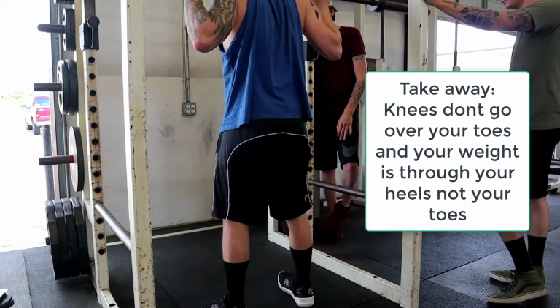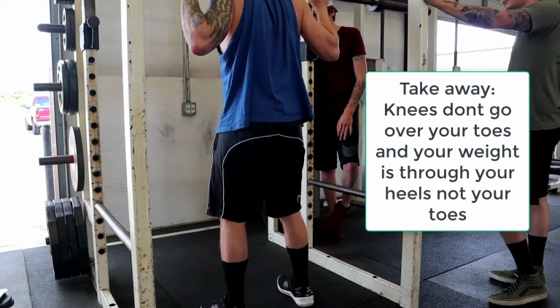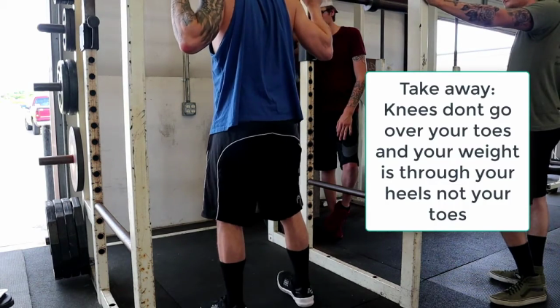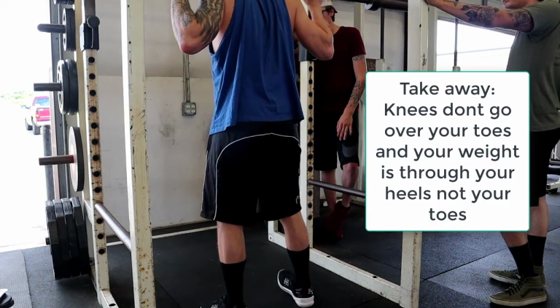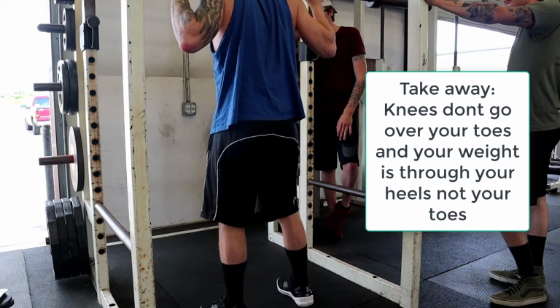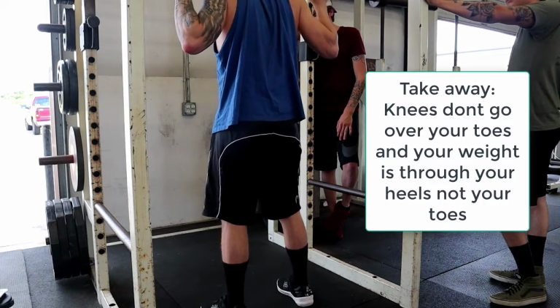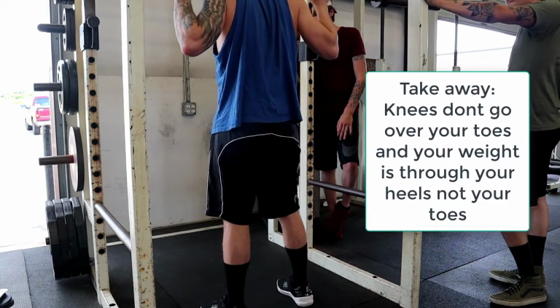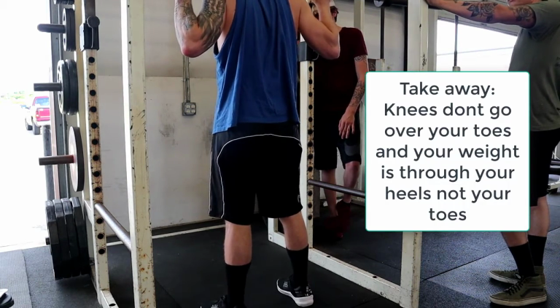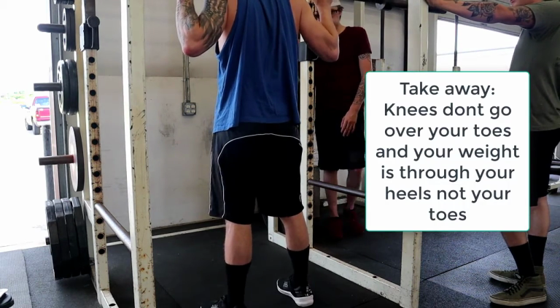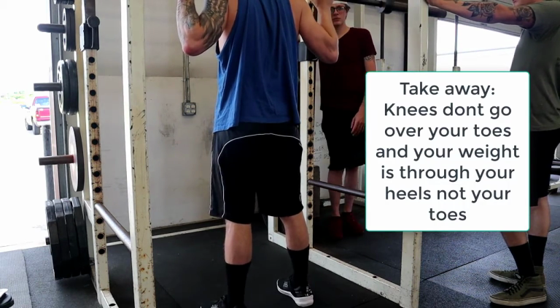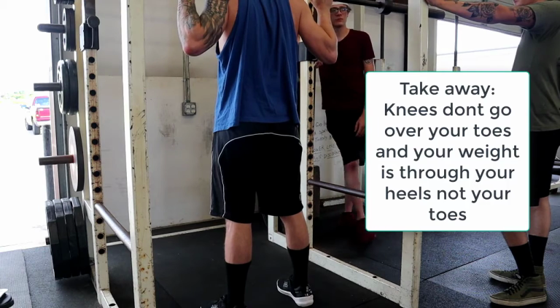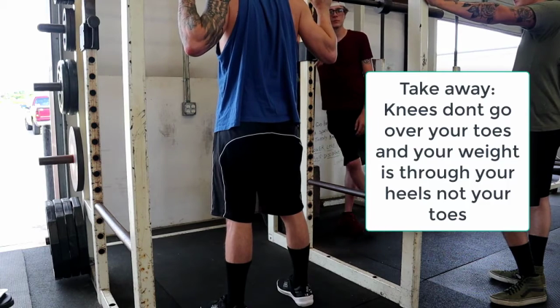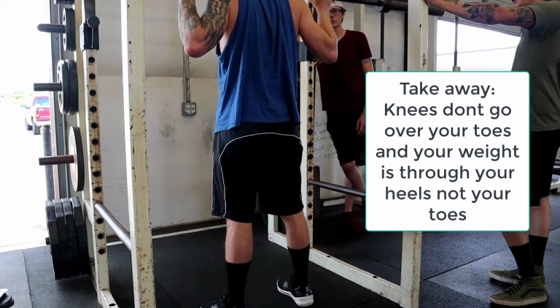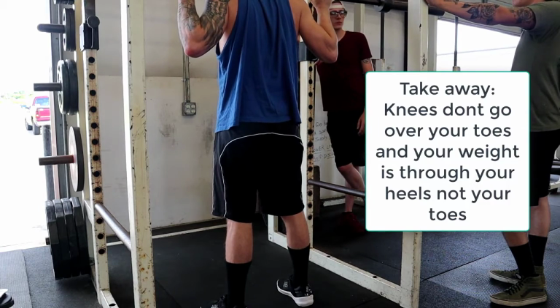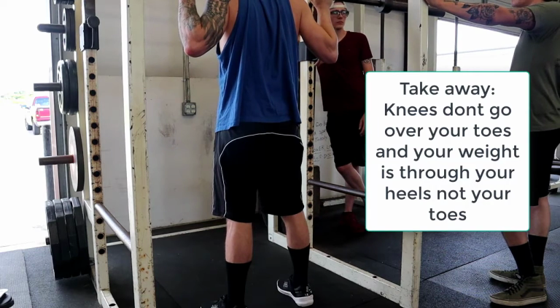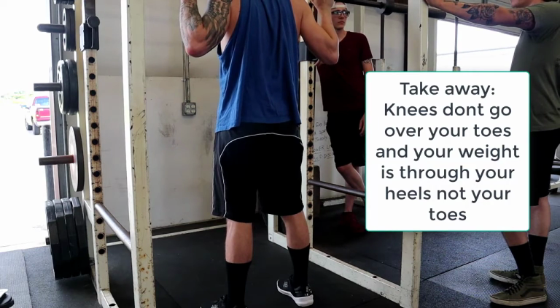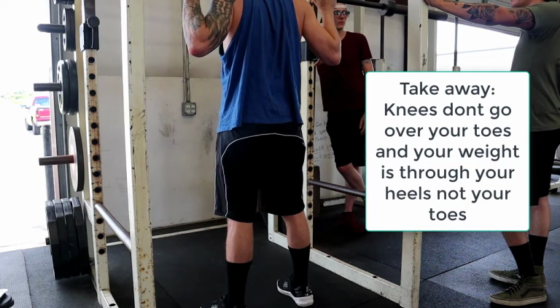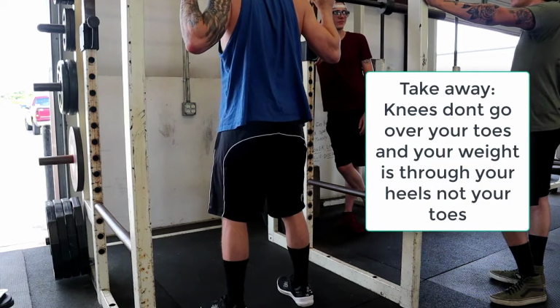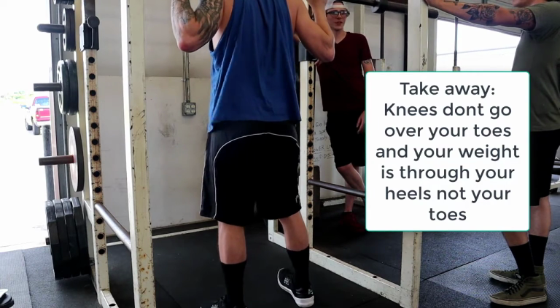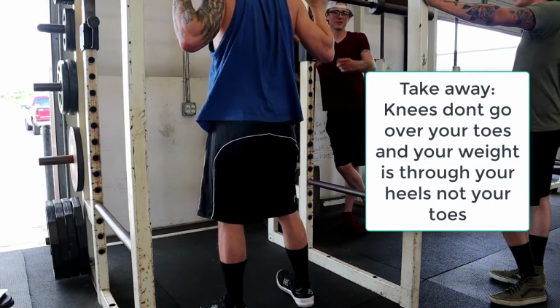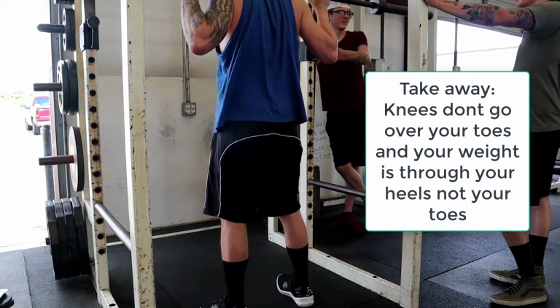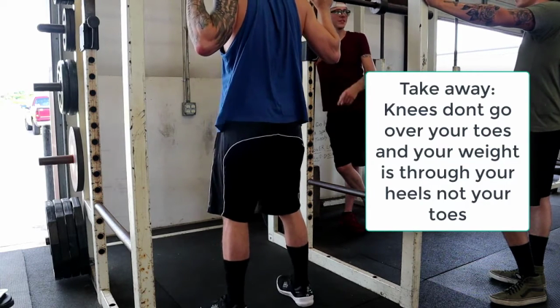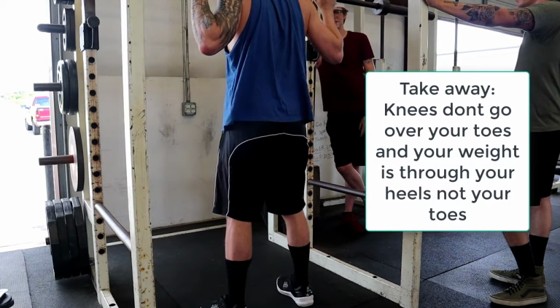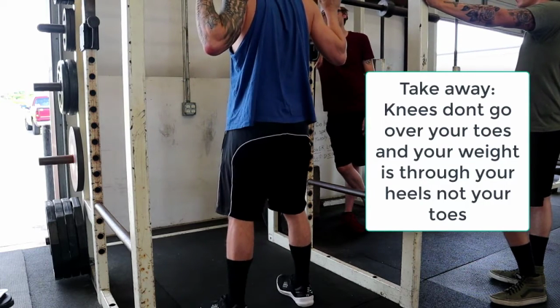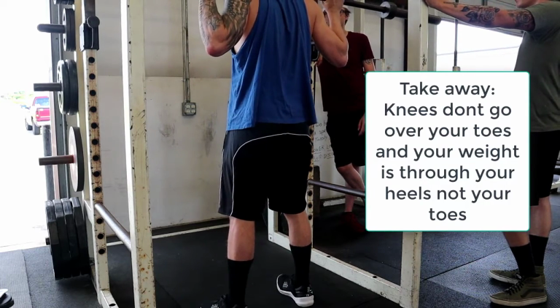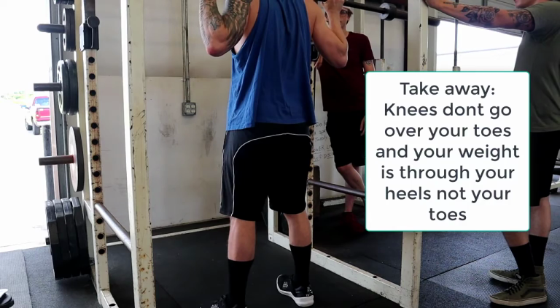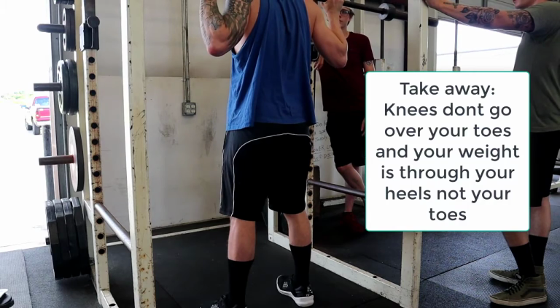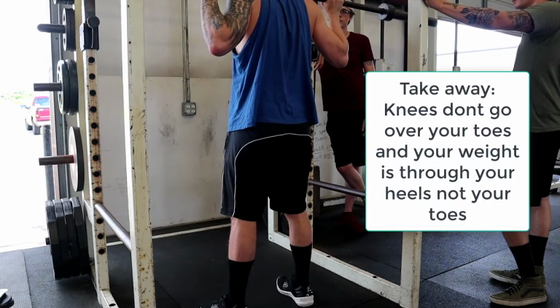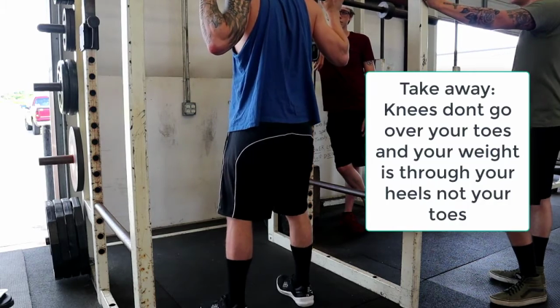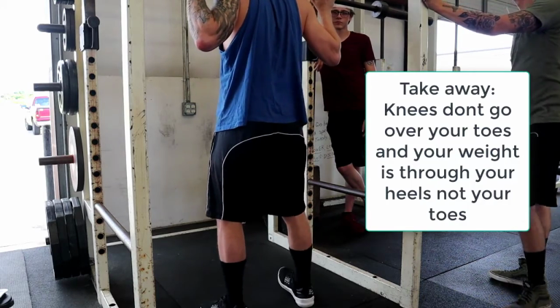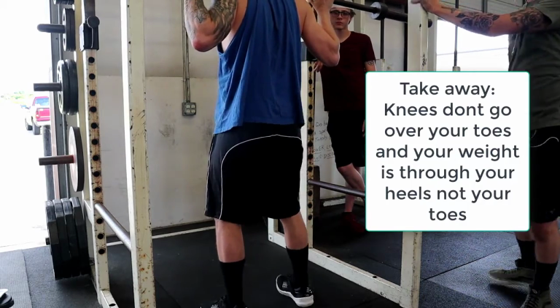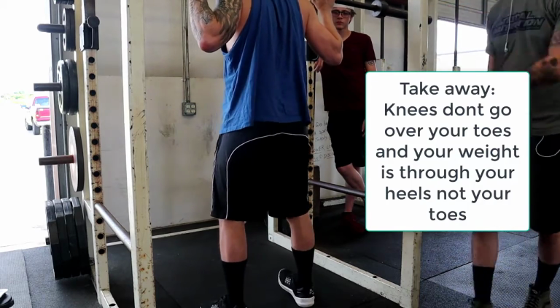You're waiting on your heels. You should be able to pick up your toes when you're doing it.